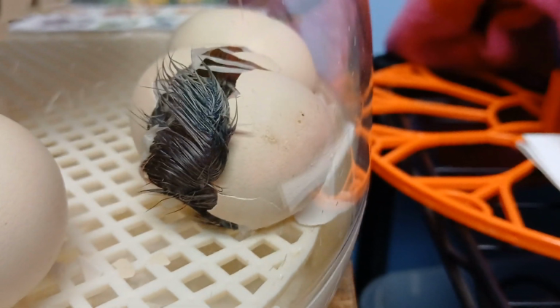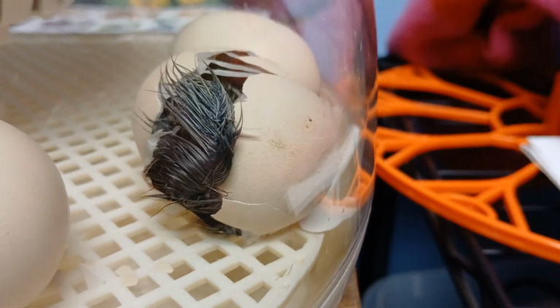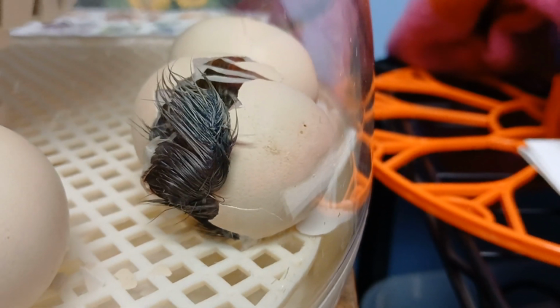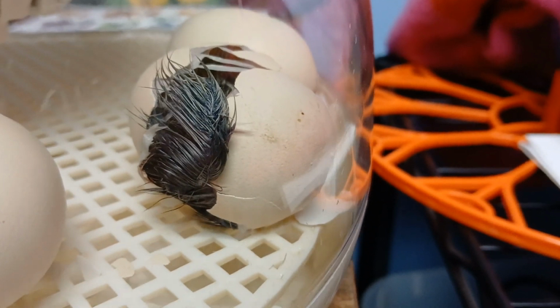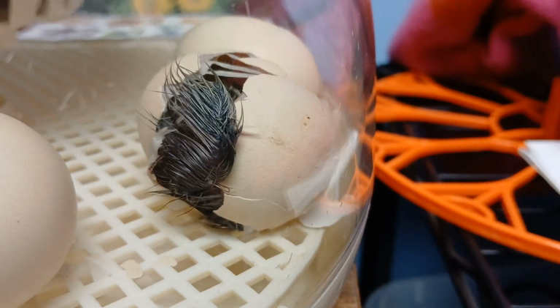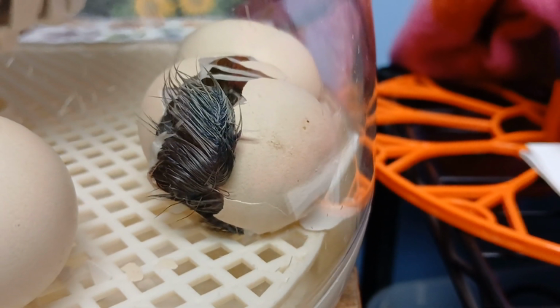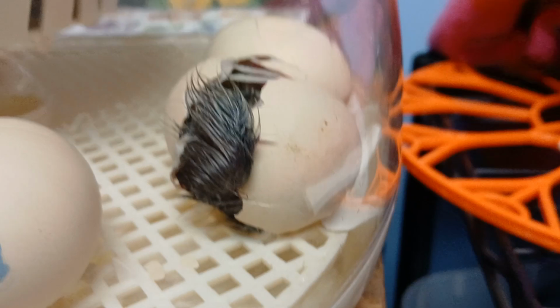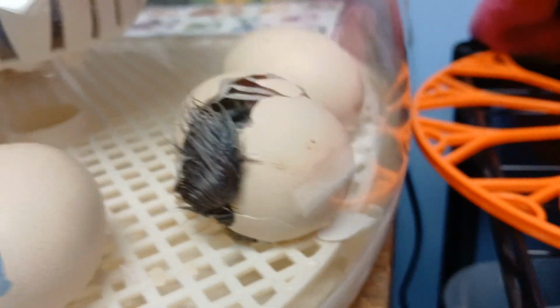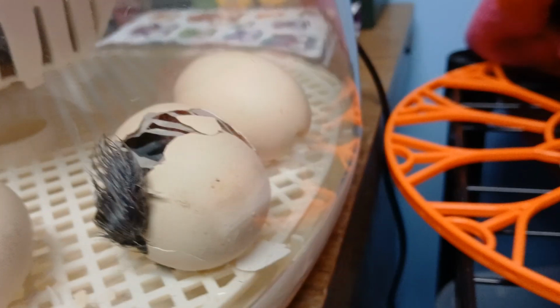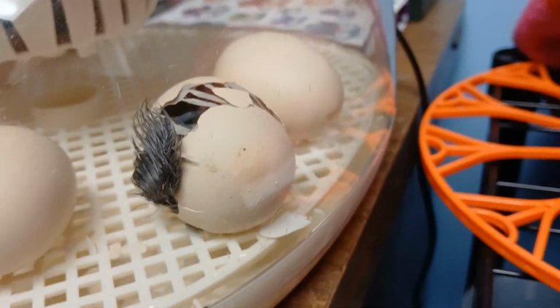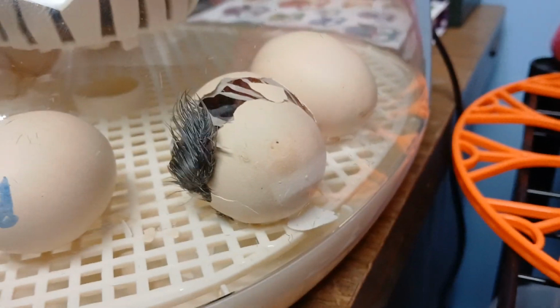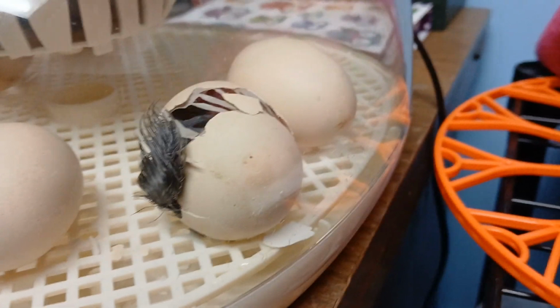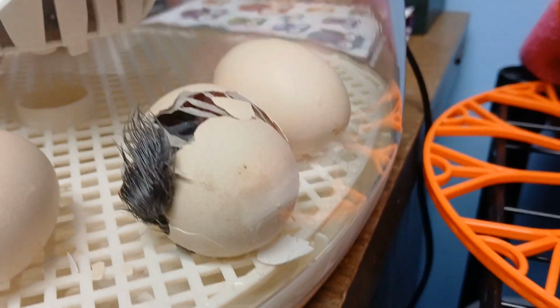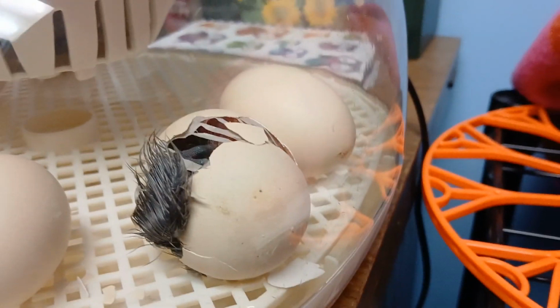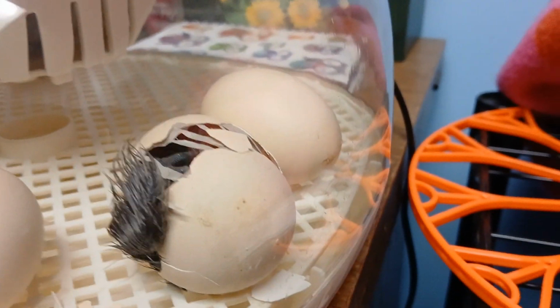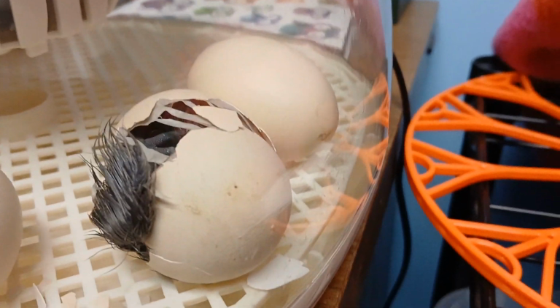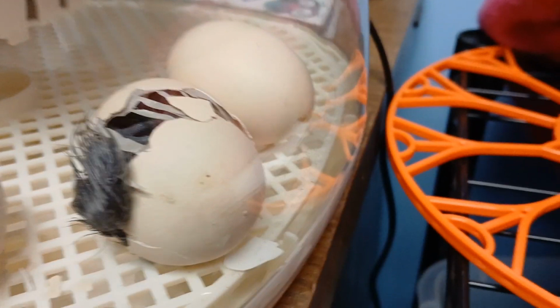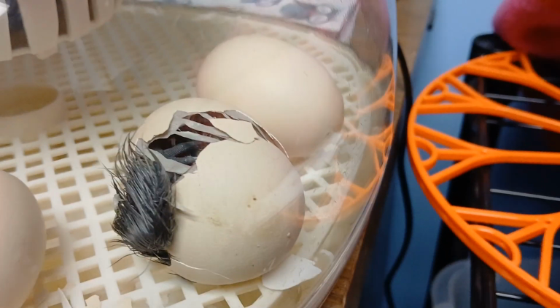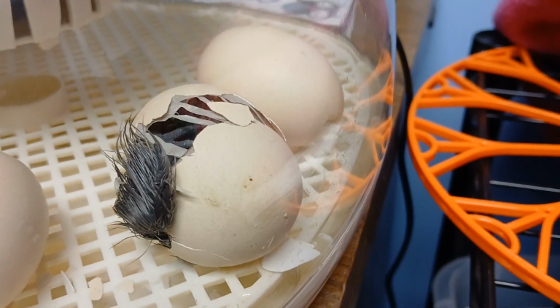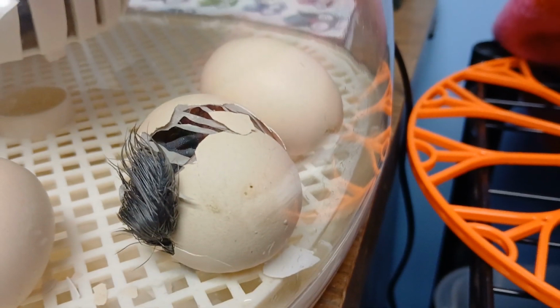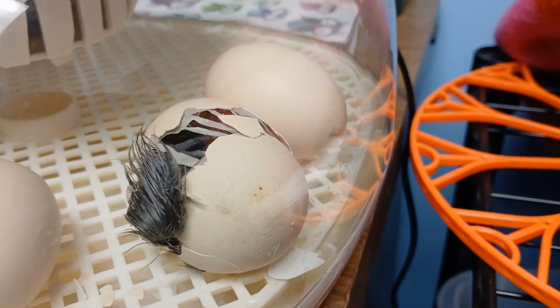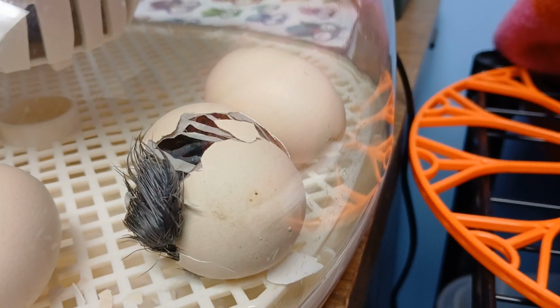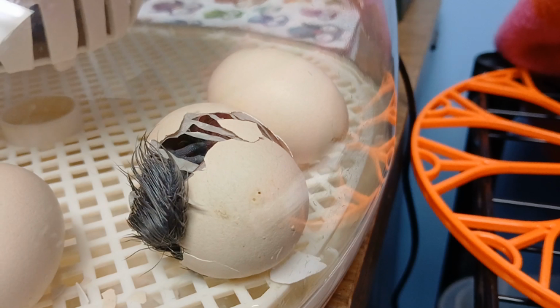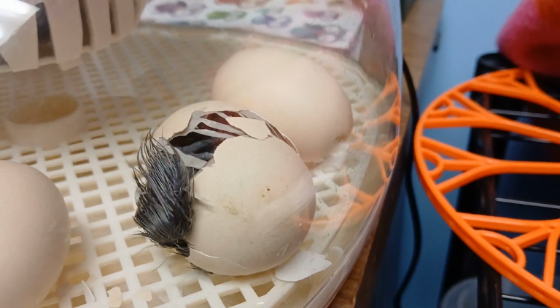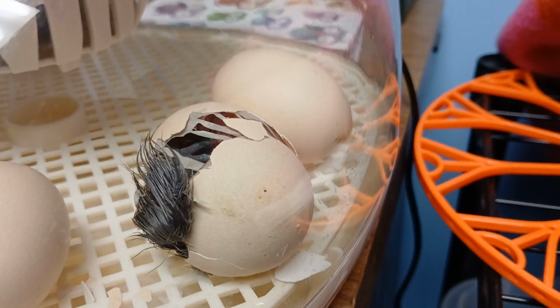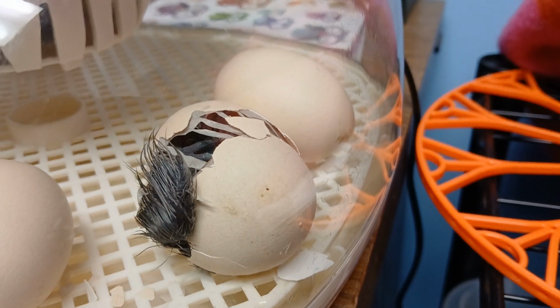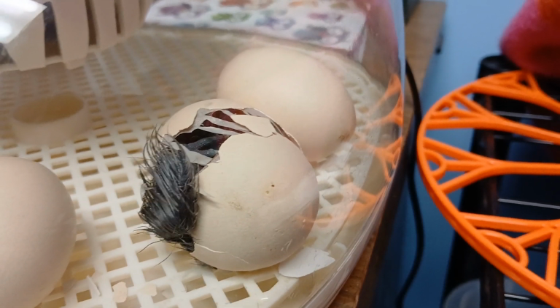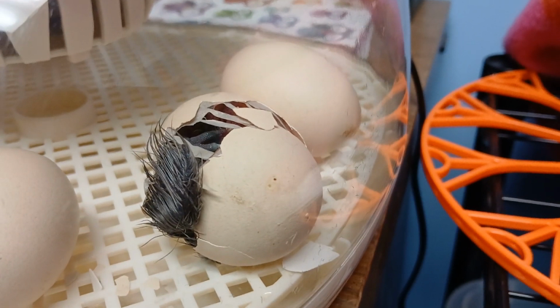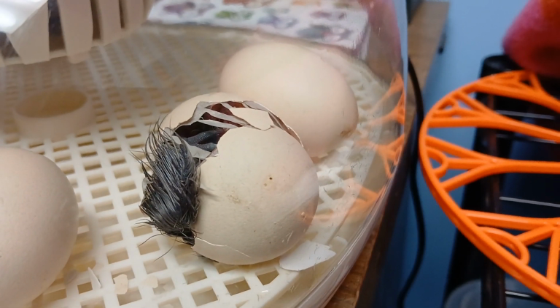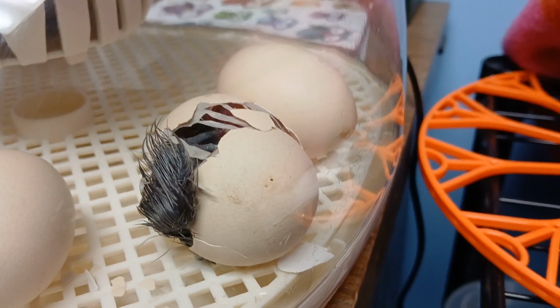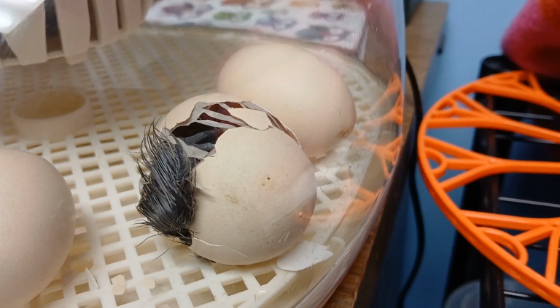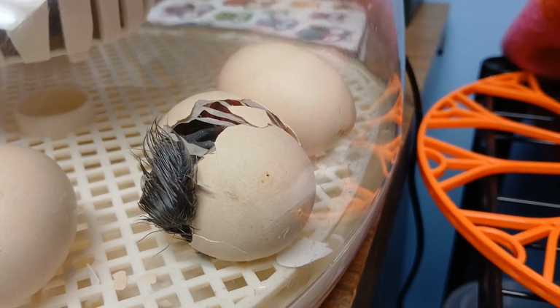Is that his wing? Is it? Come on, baby. What's out? Bro, it's right there. Why just stop? It's hard work coming out of that hole.